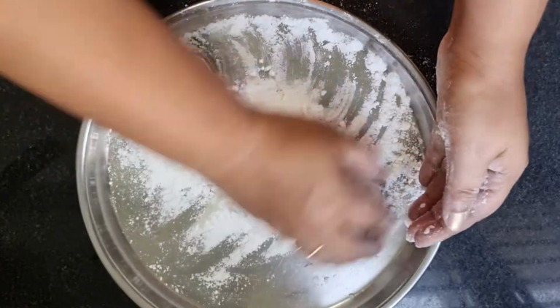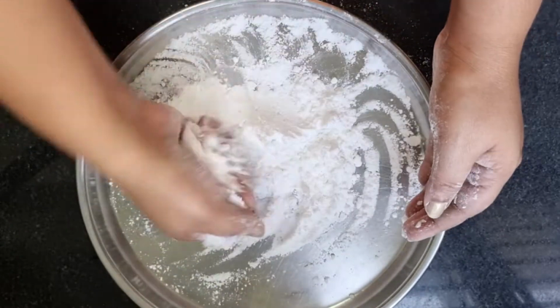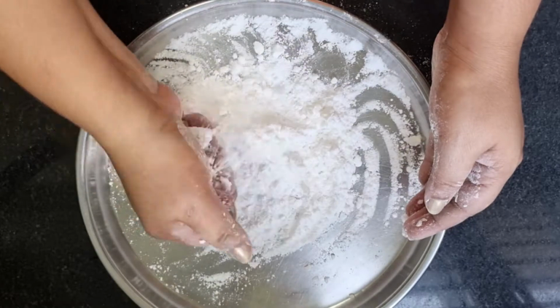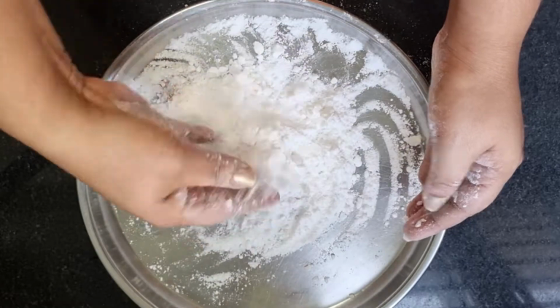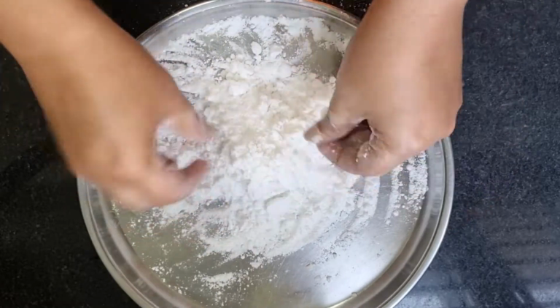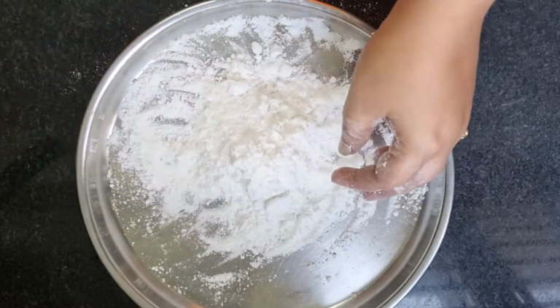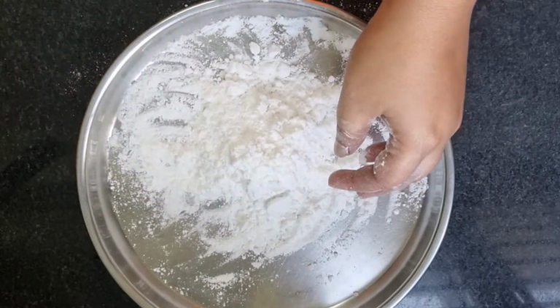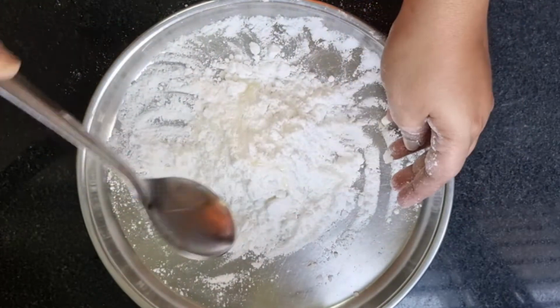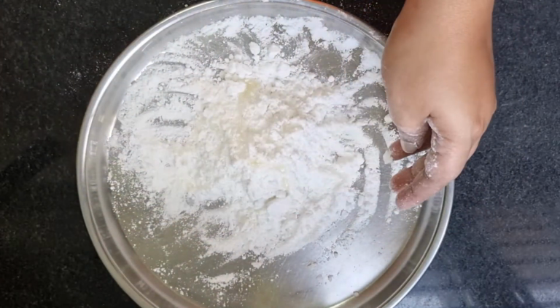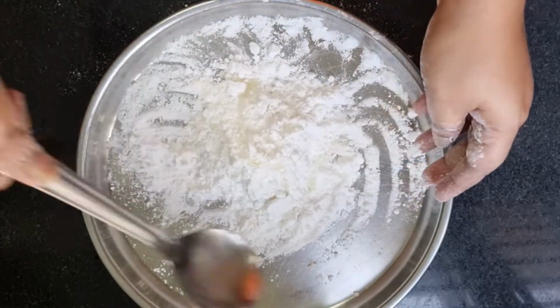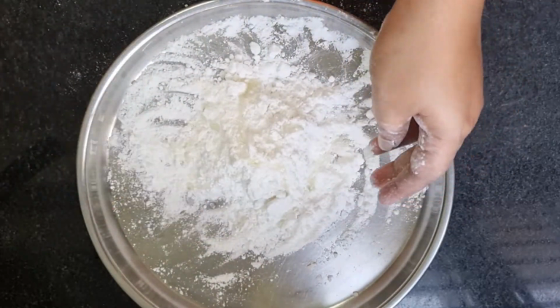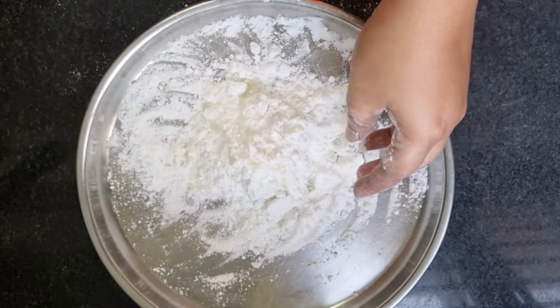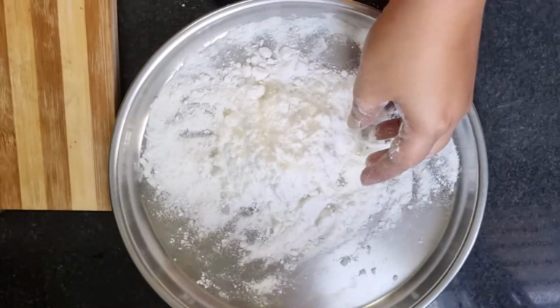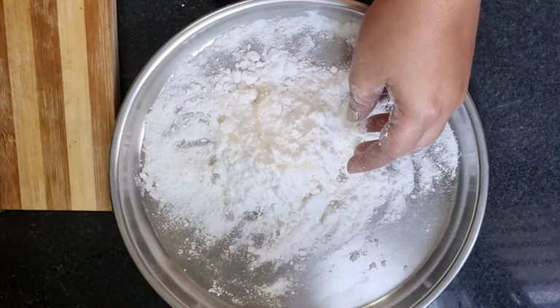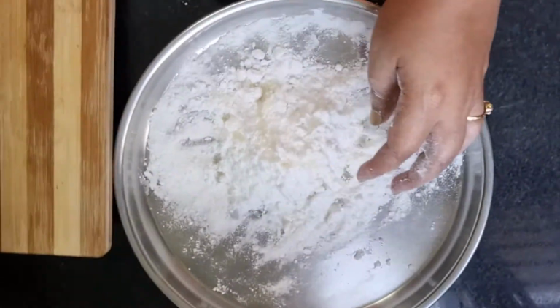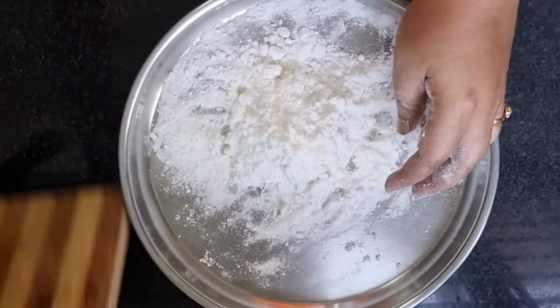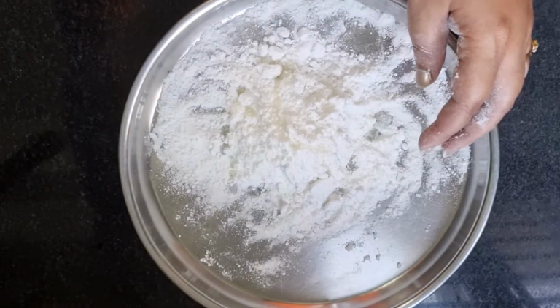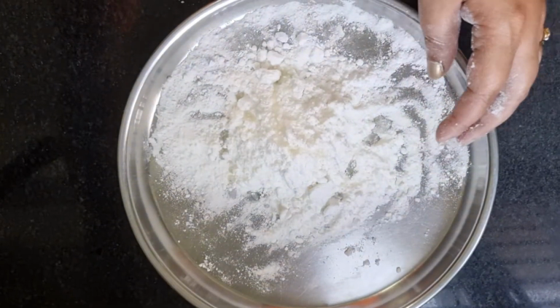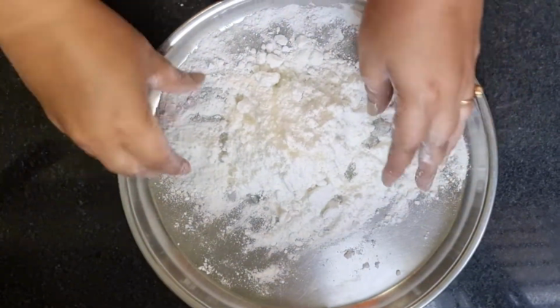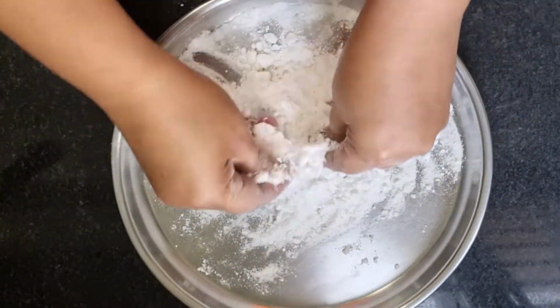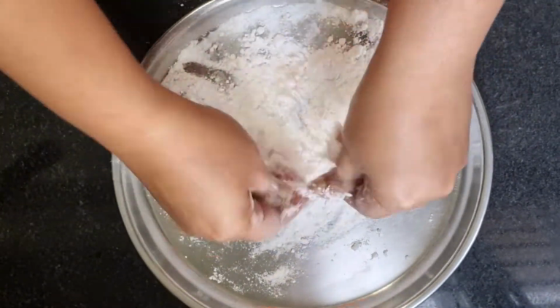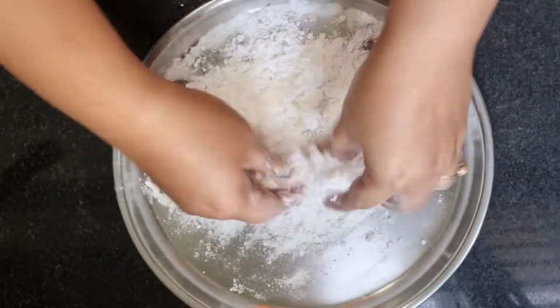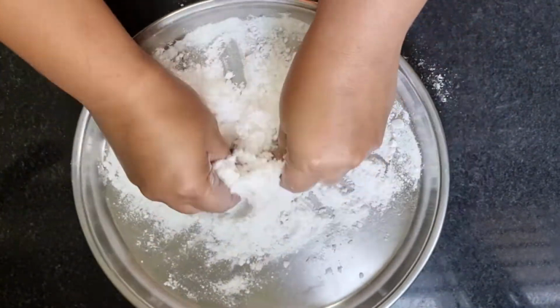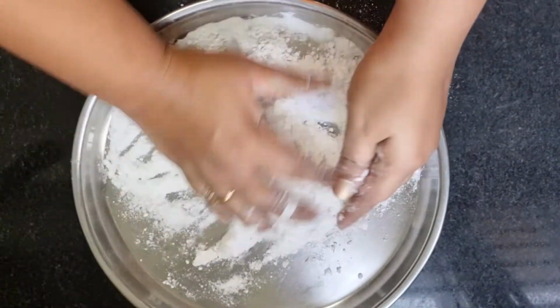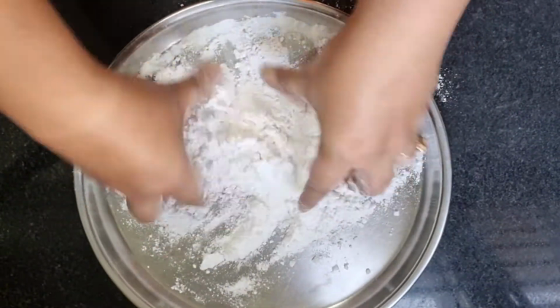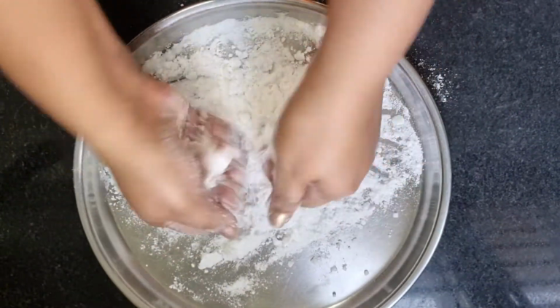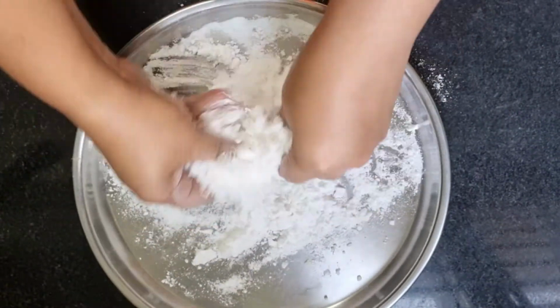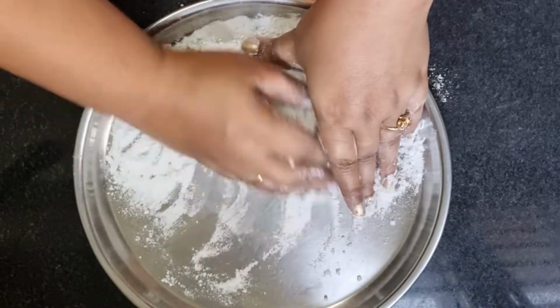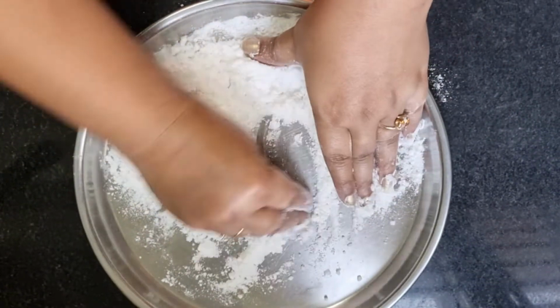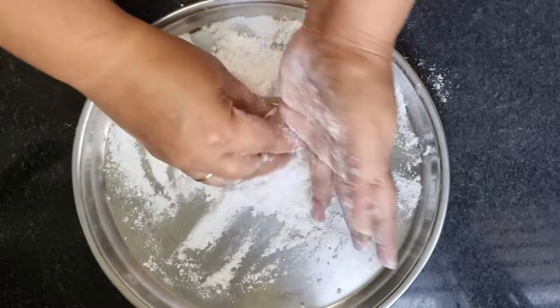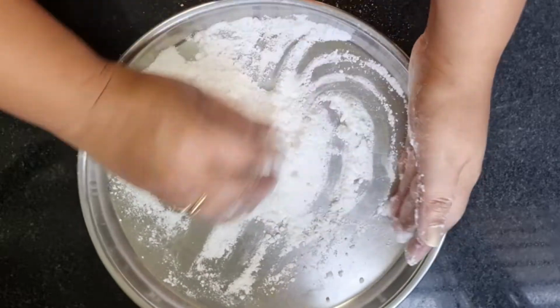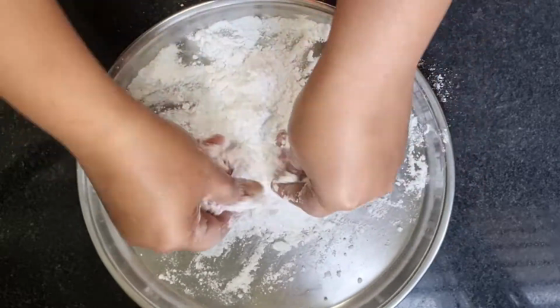Mix it in and mix it up. Then mix it in with glue. Mix it in and the mould will be better.